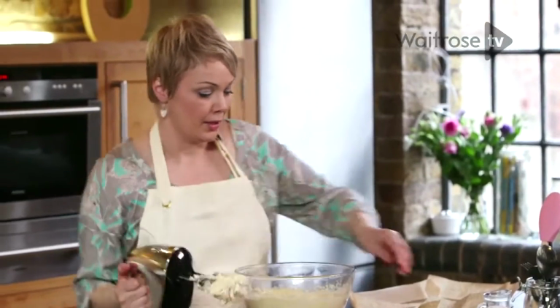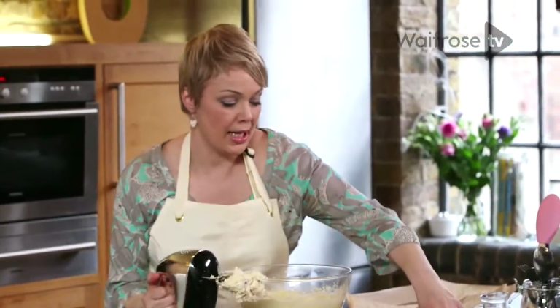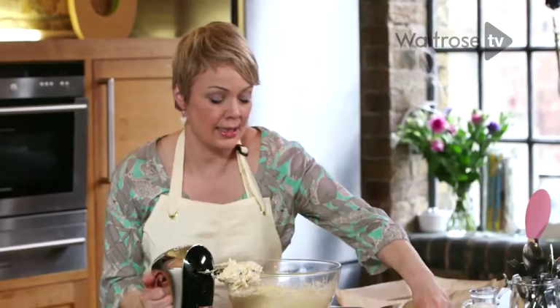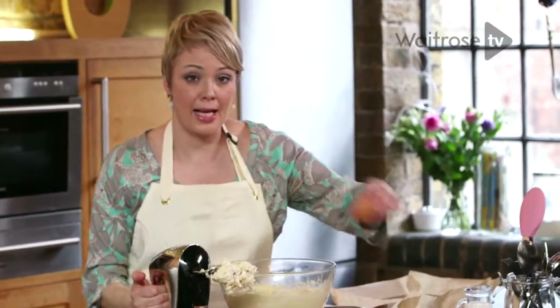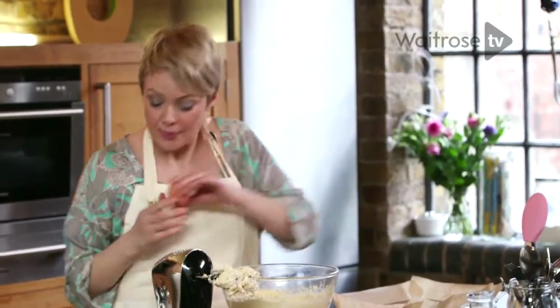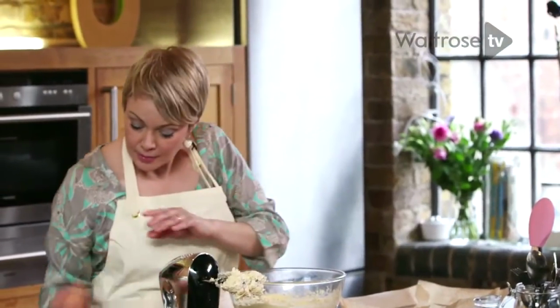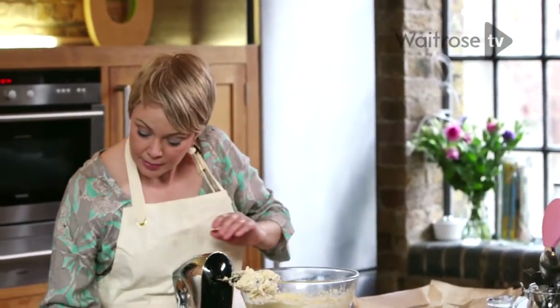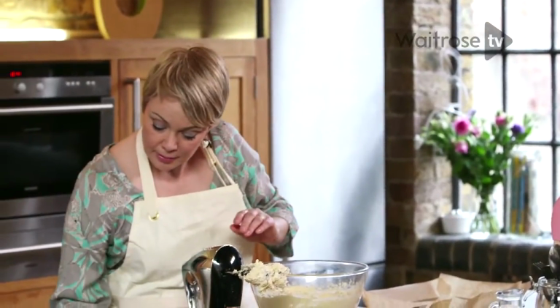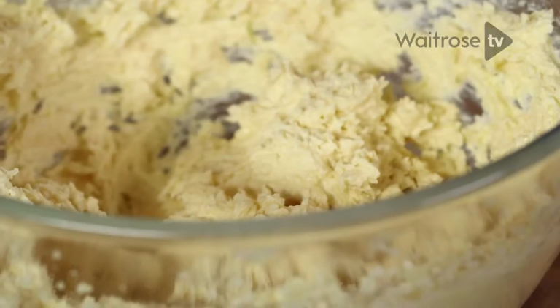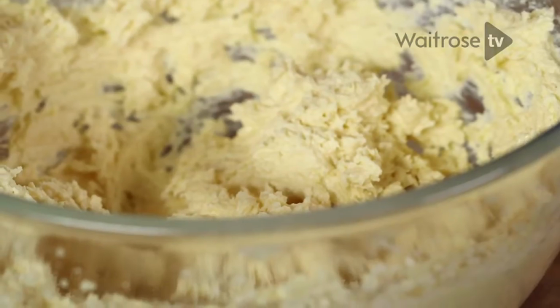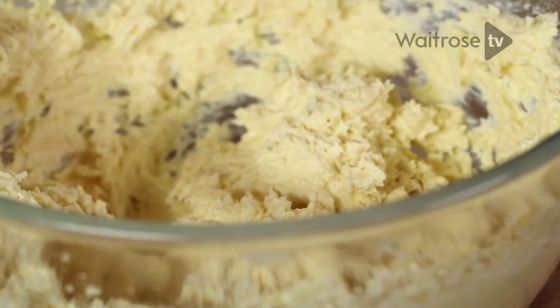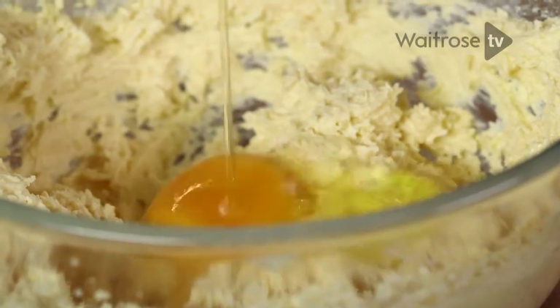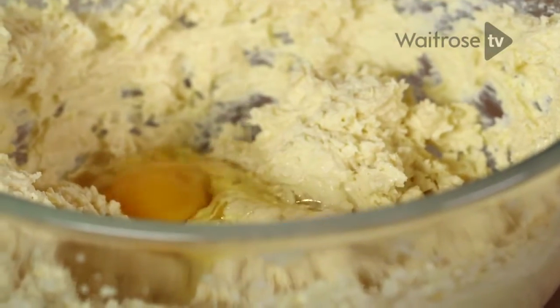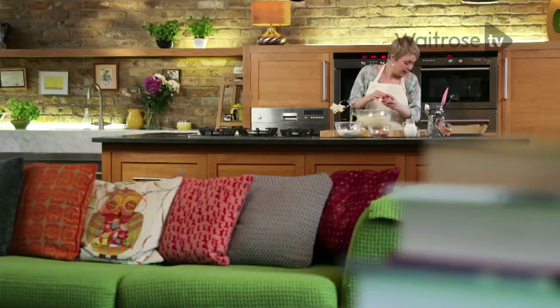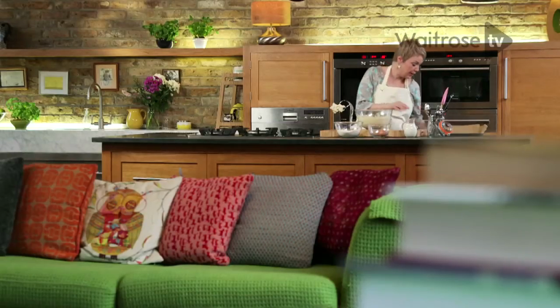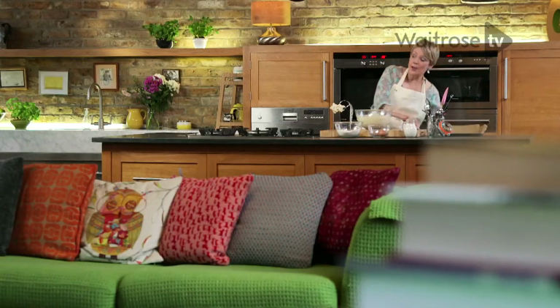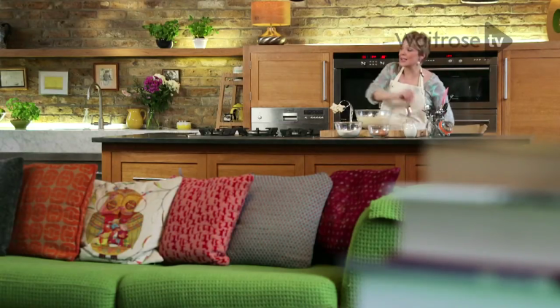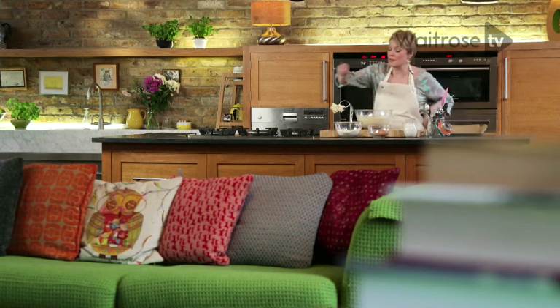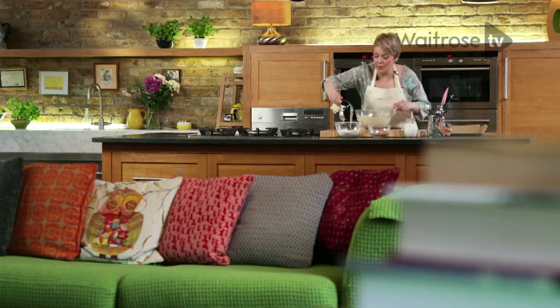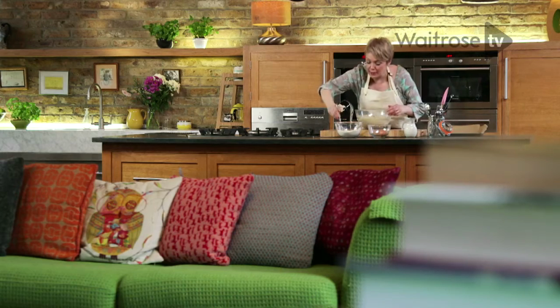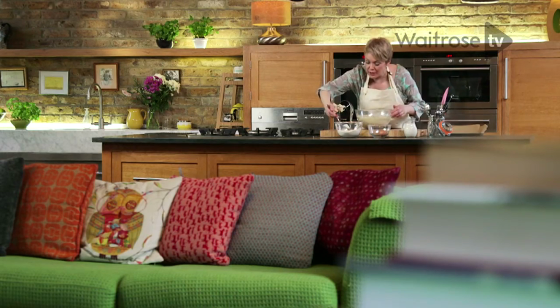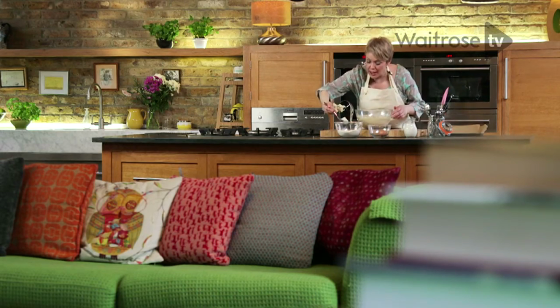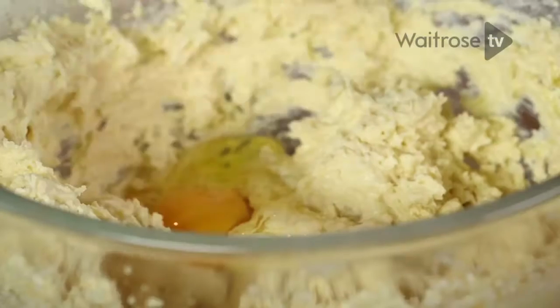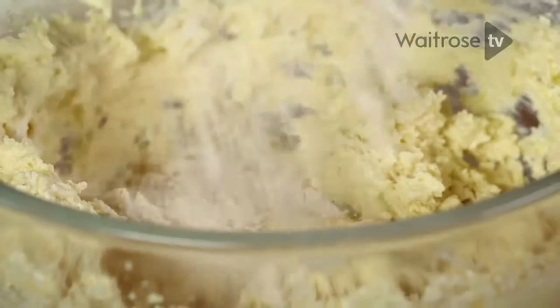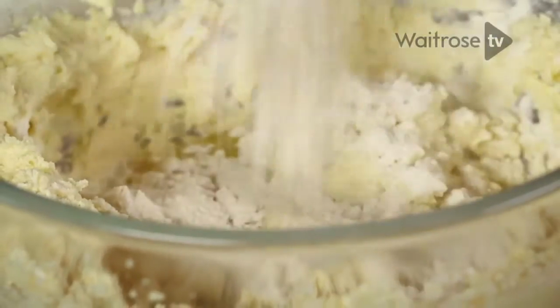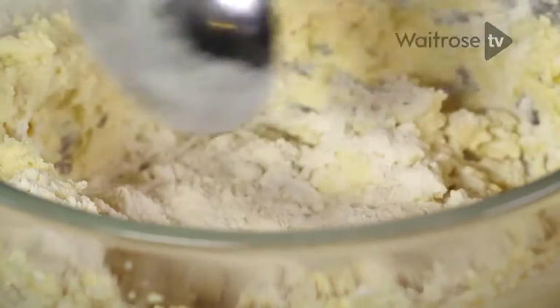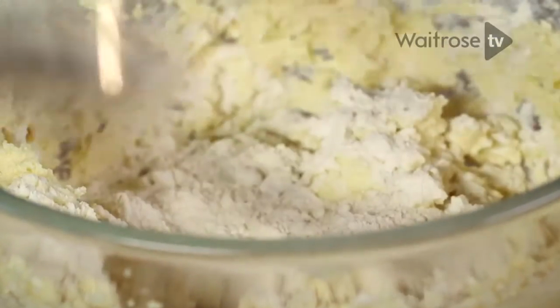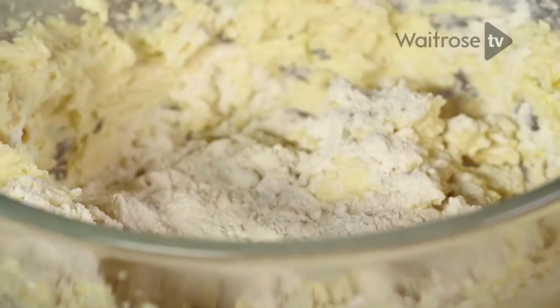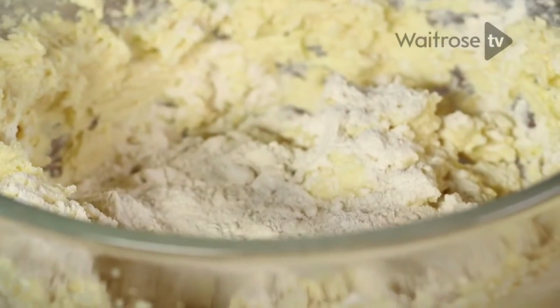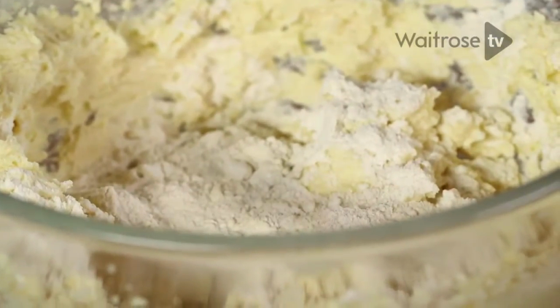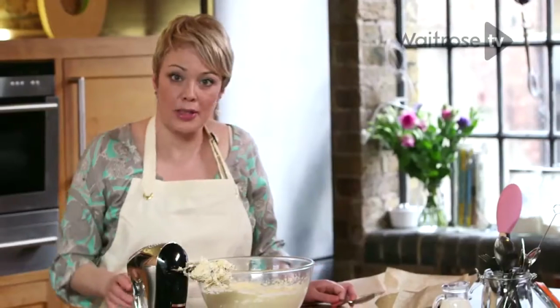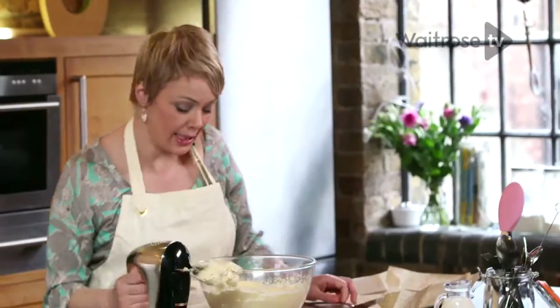I'm going to add an egg. If you add a little bit of flour in with each egg, you'll find it stops the mixture from curdling as you're whisking it.